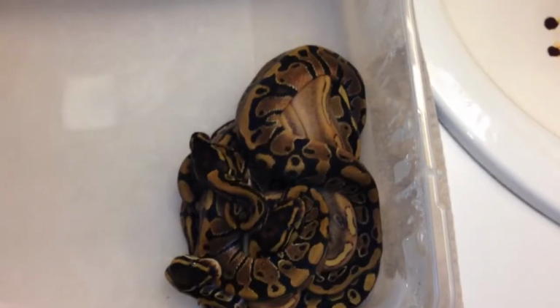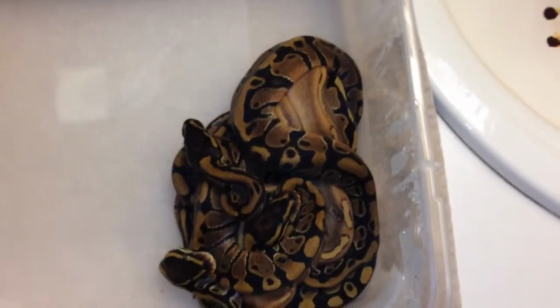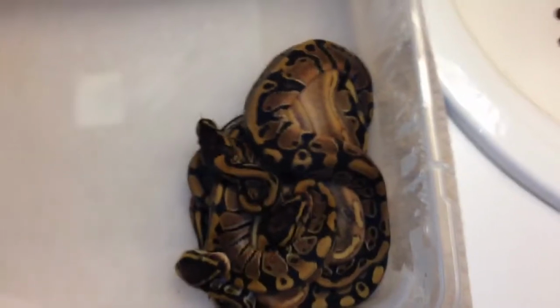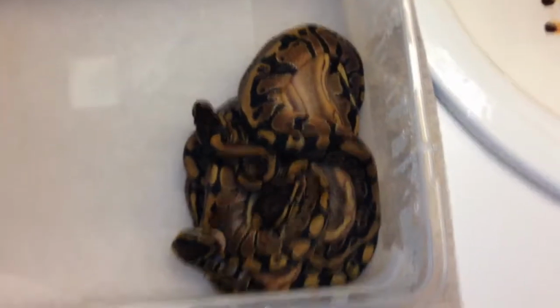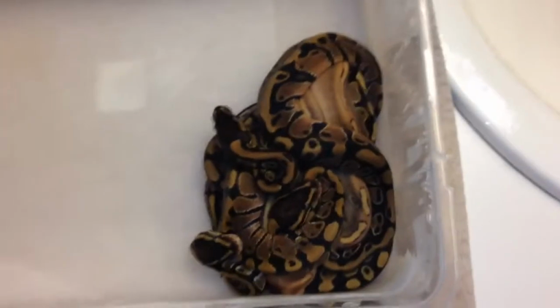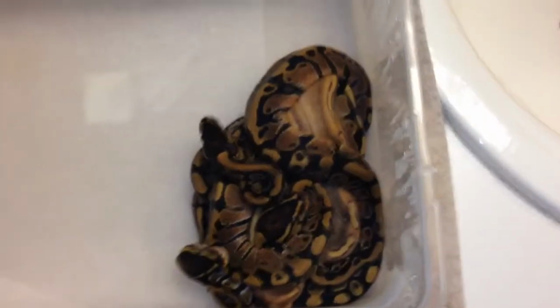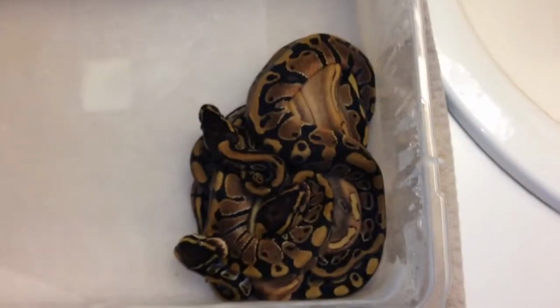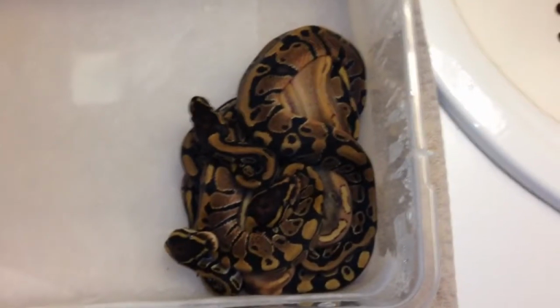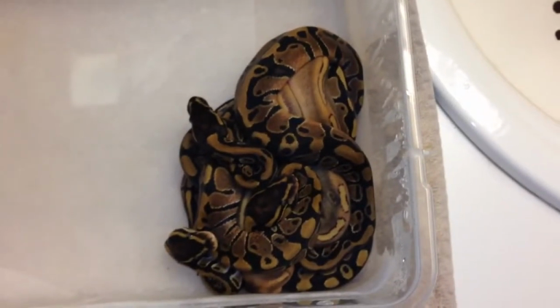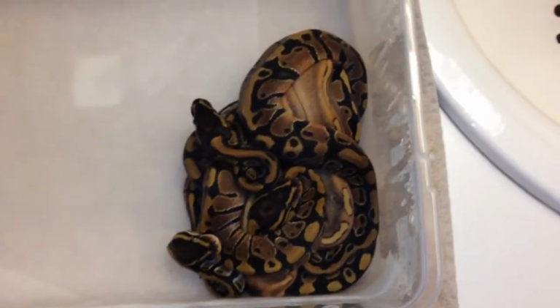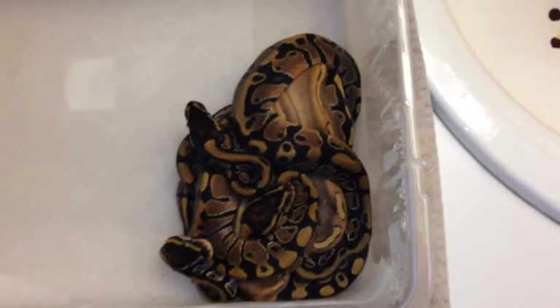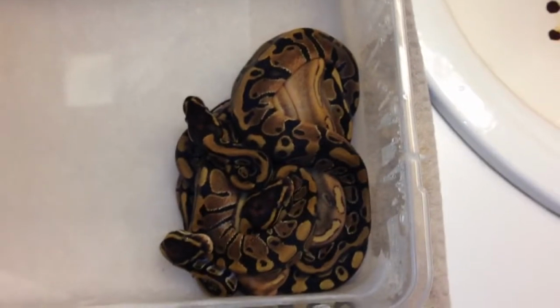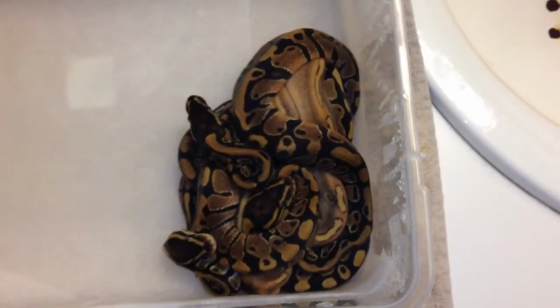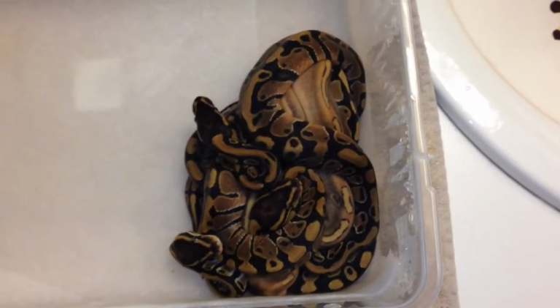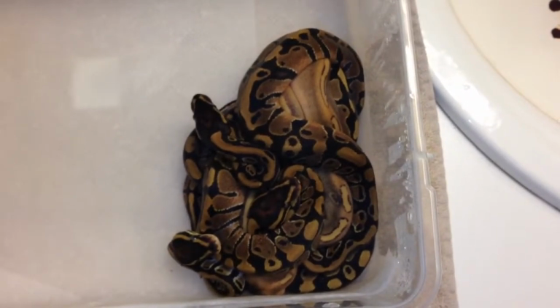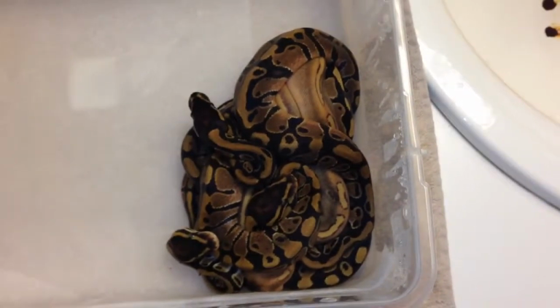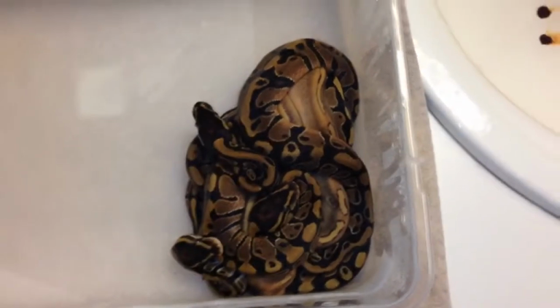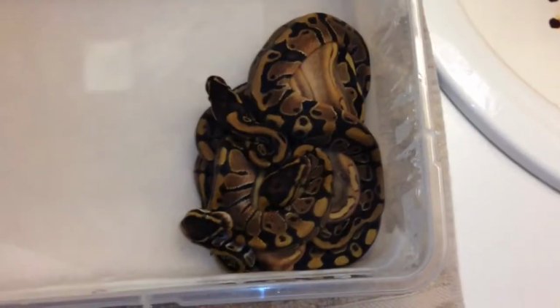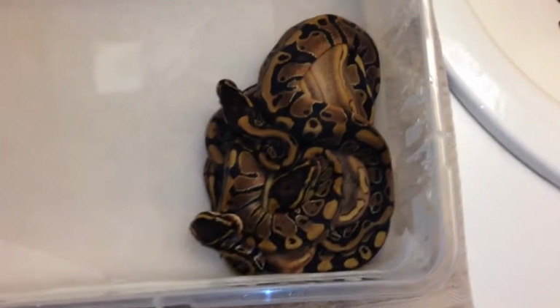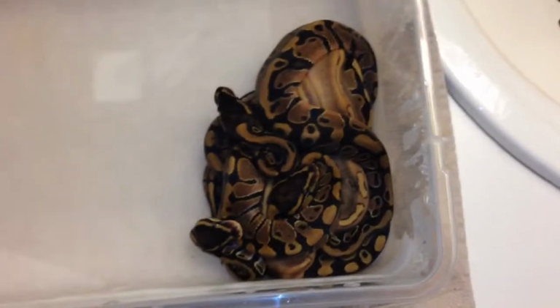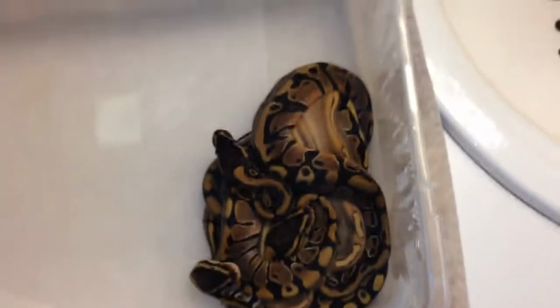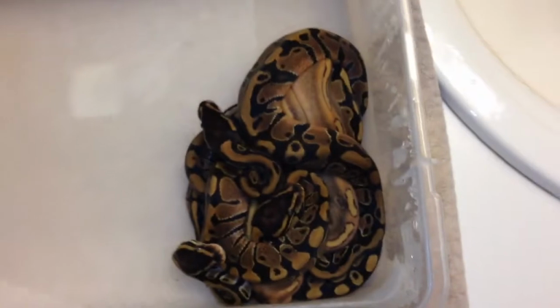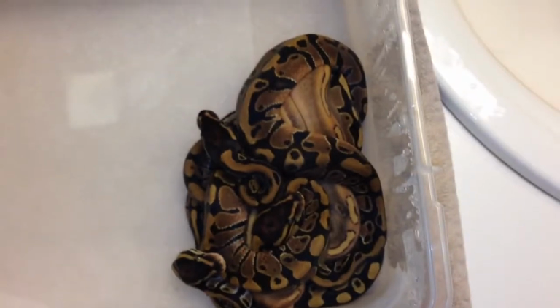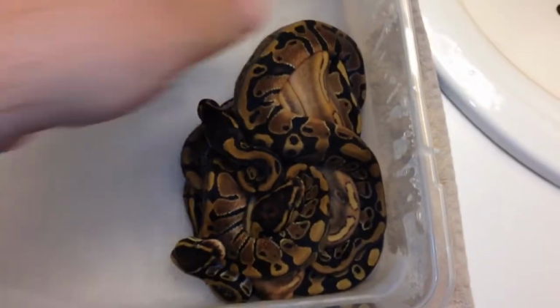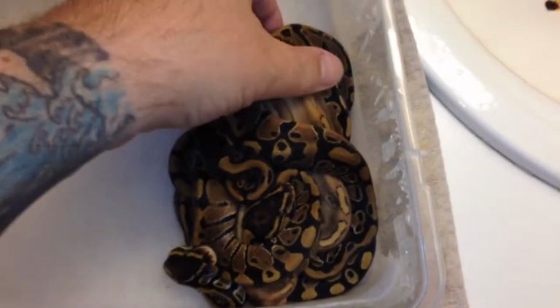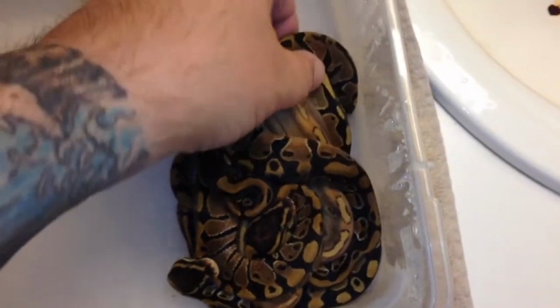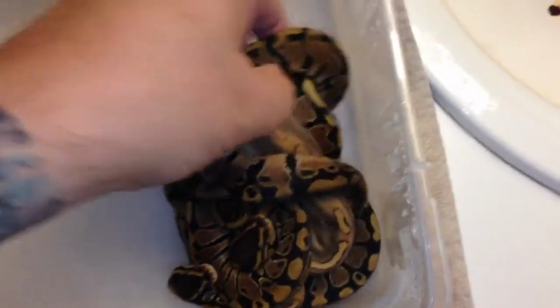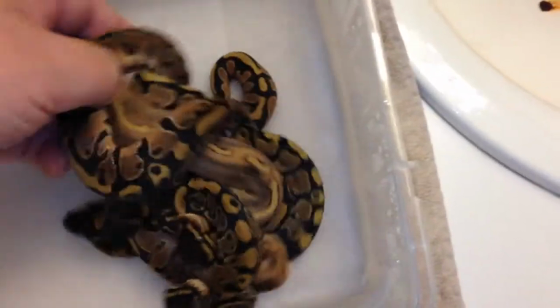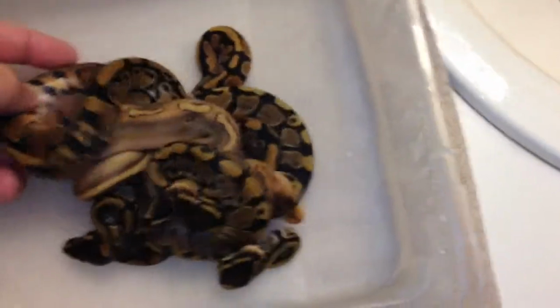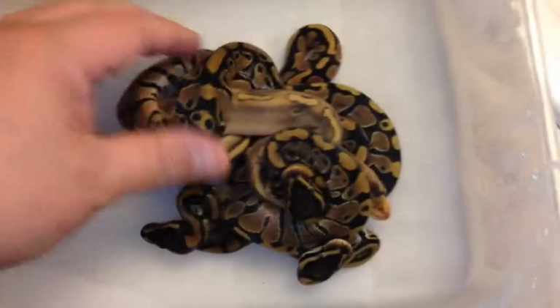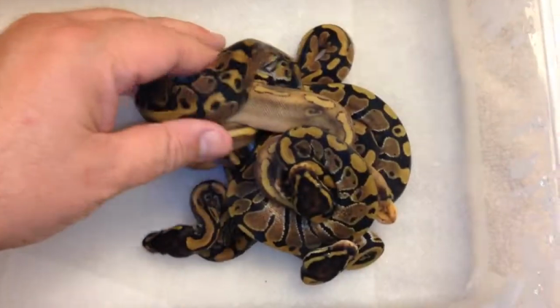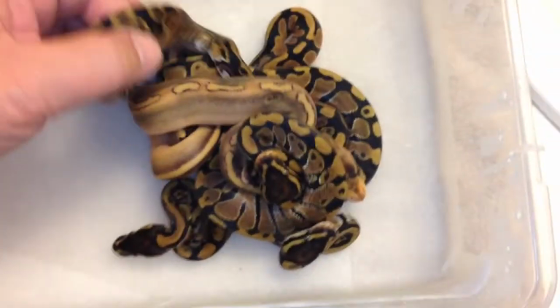Okay, let's try to do this with one hand. This was my het pied female to my champagne male and they just shed out, so let's take a look at these guys. There are some pretty heavy pied markers in here.